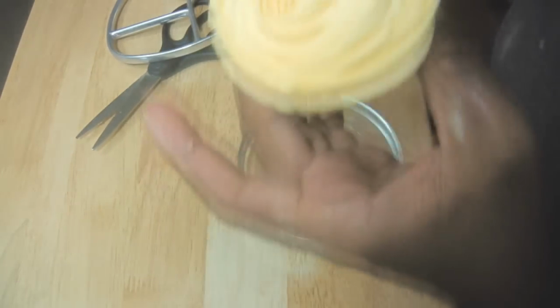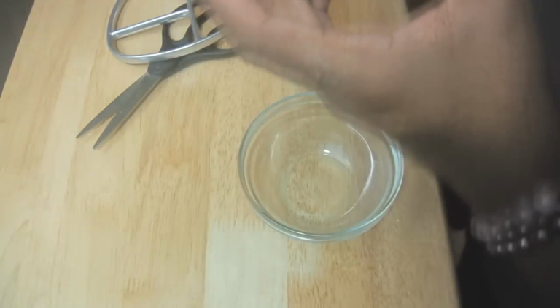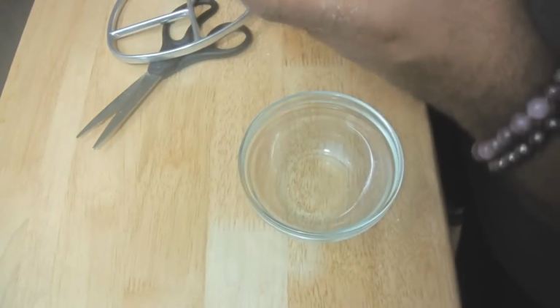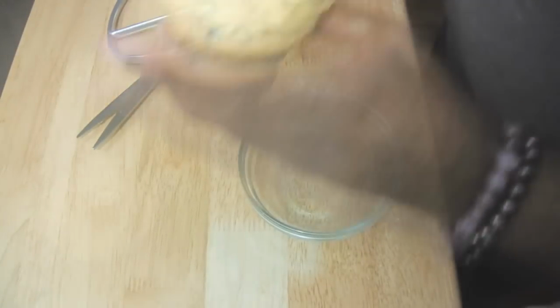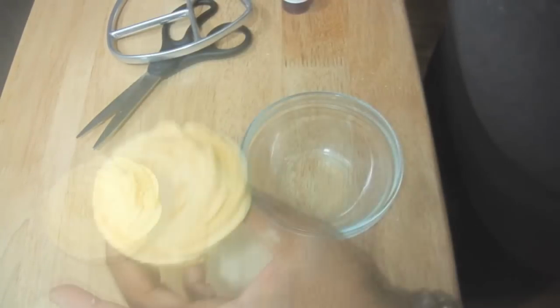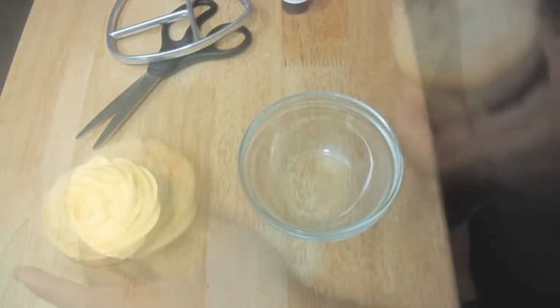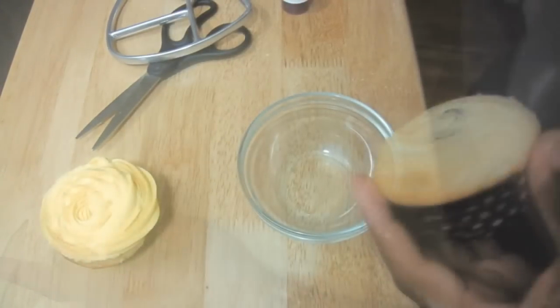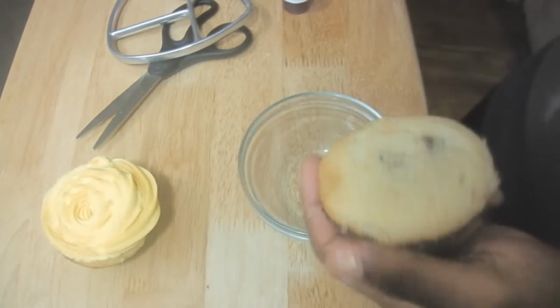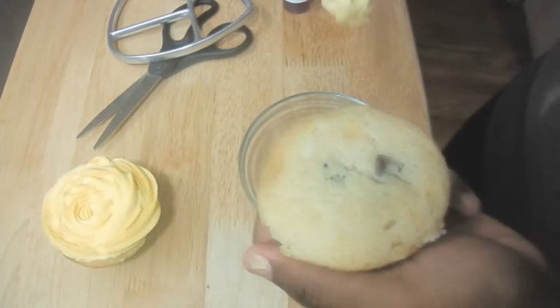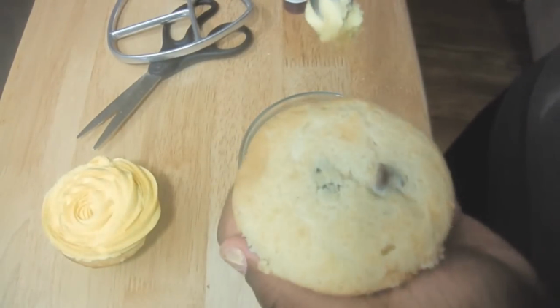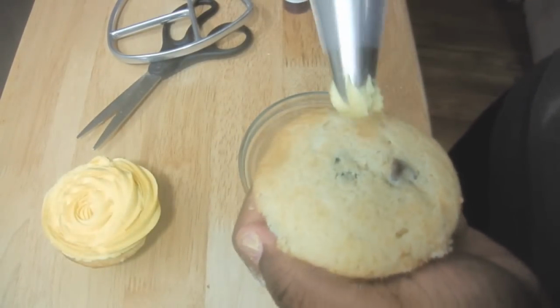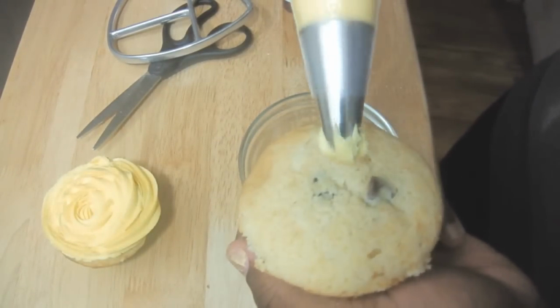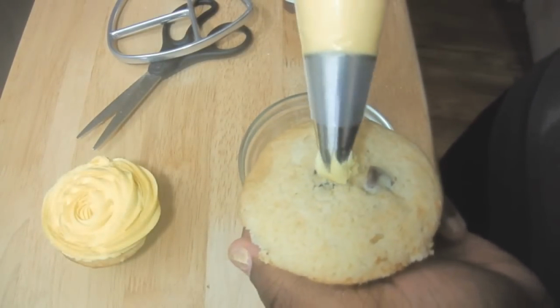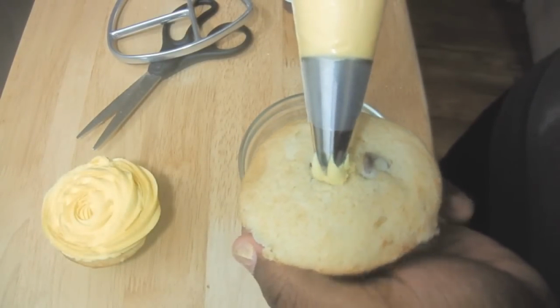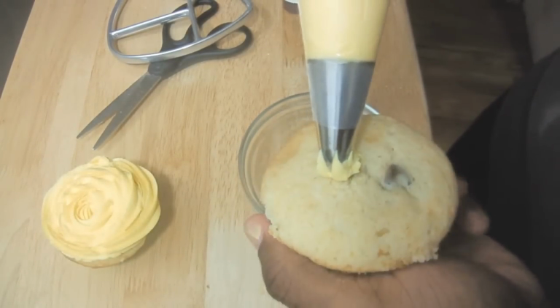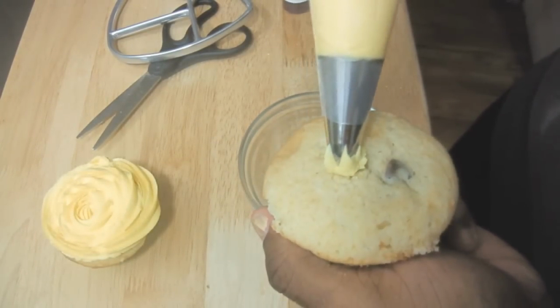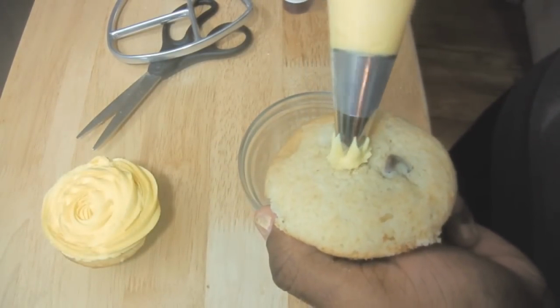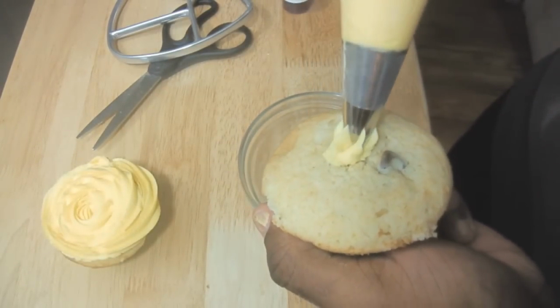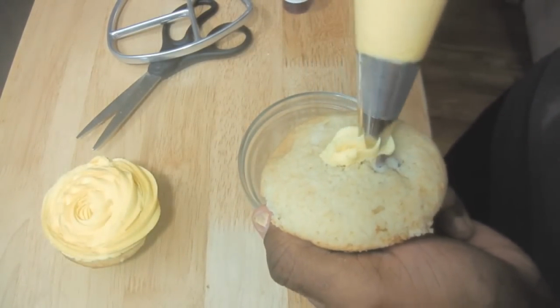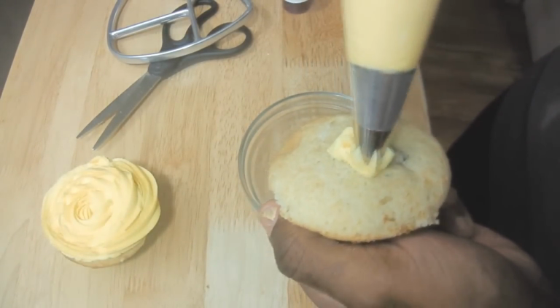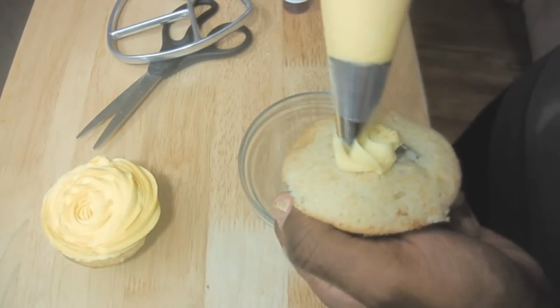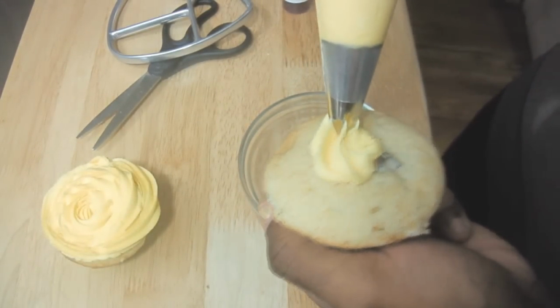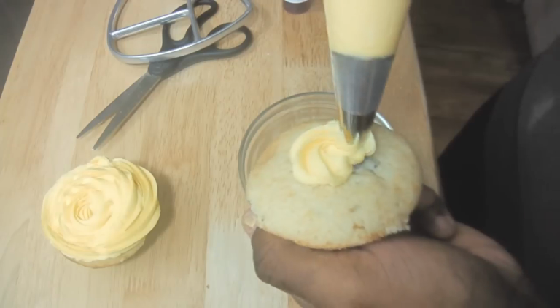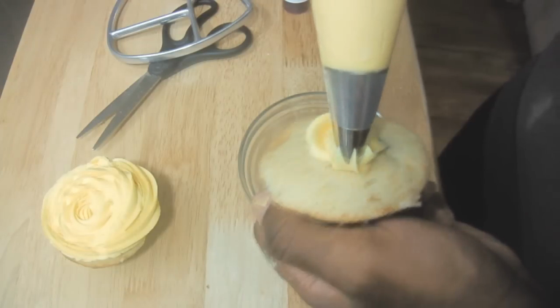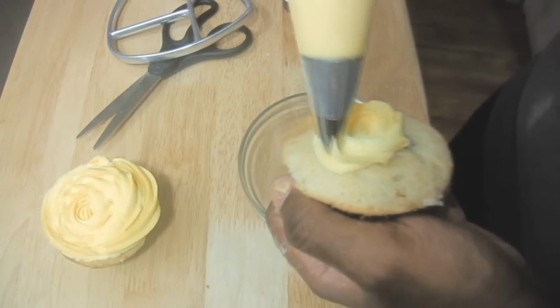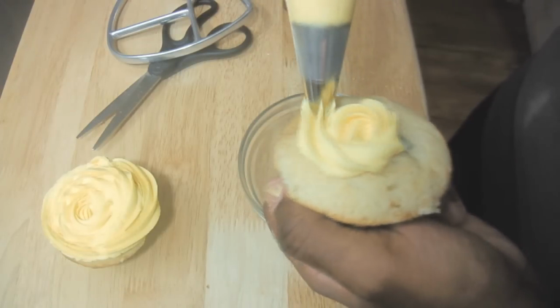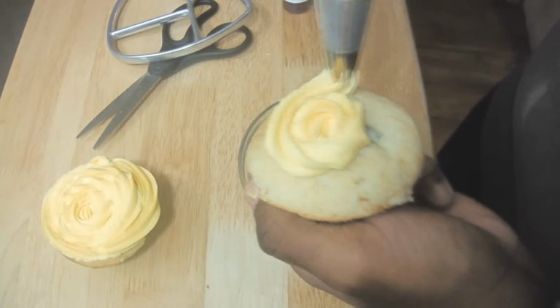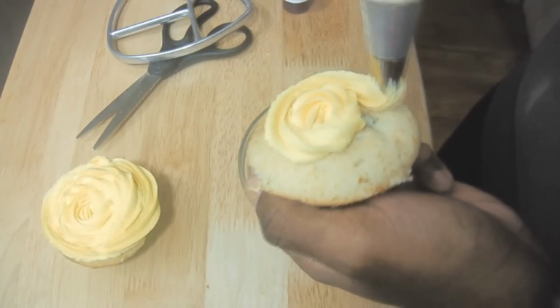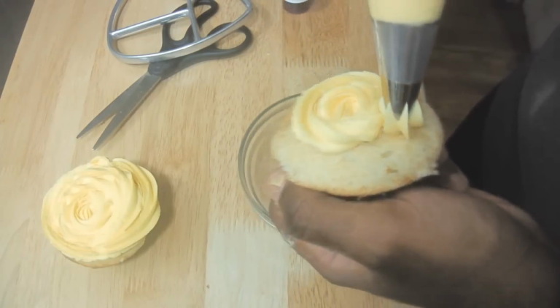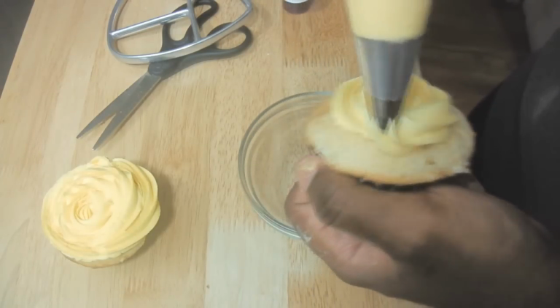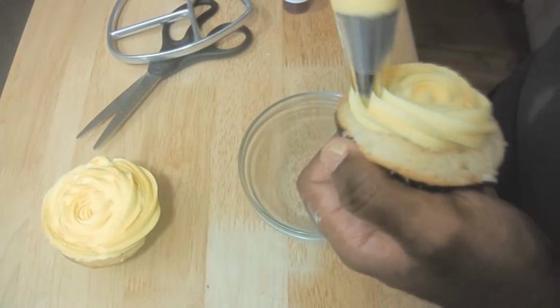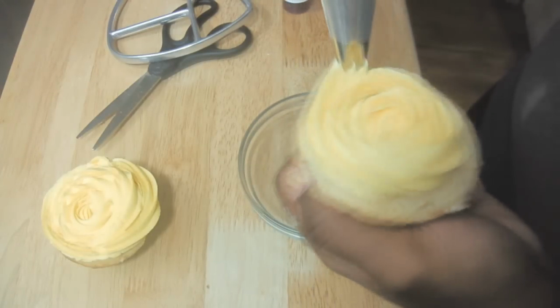I'll show you again. Remember to start off in the center of your cupcake. Make smaller swirls overlapping each other and then get larger.